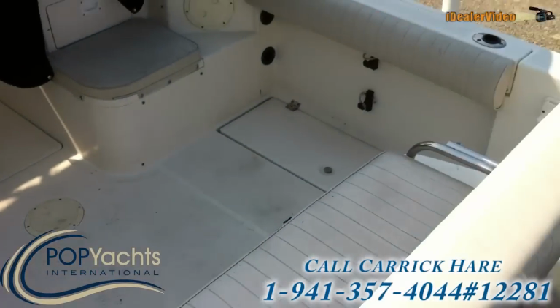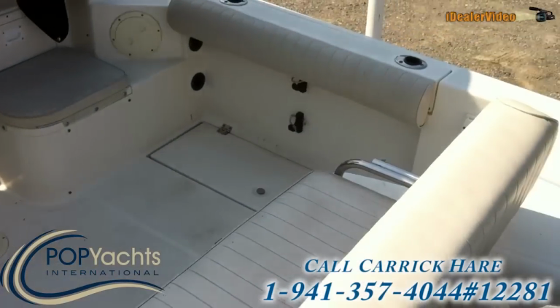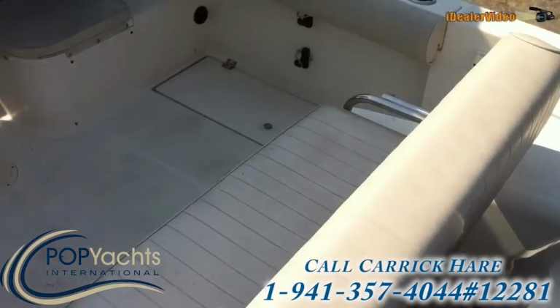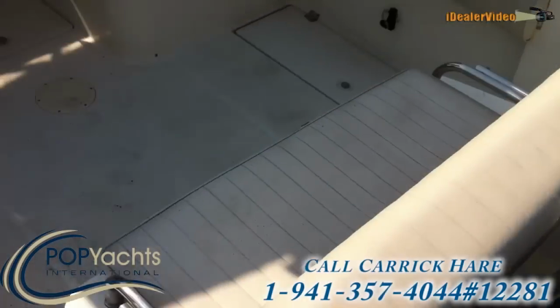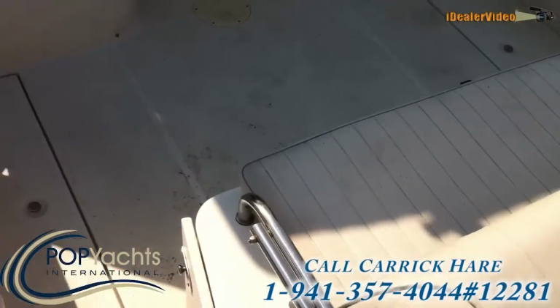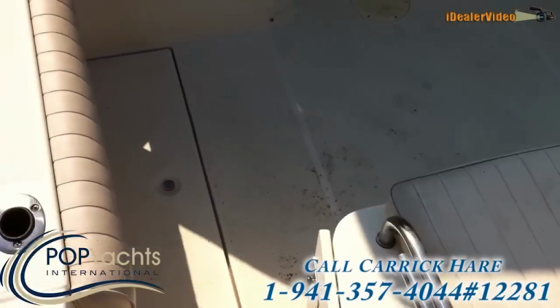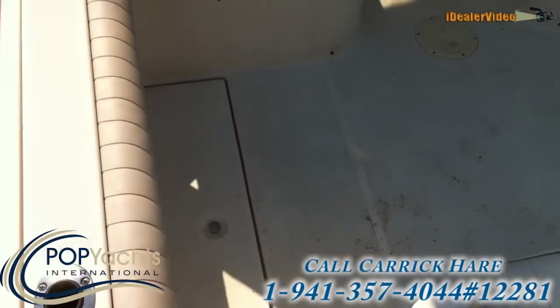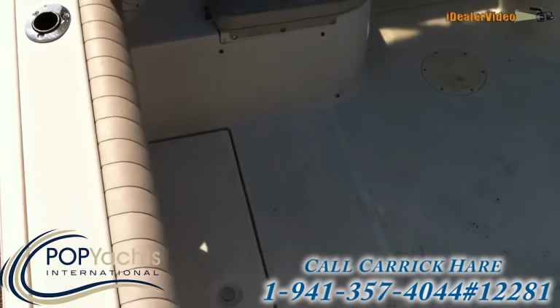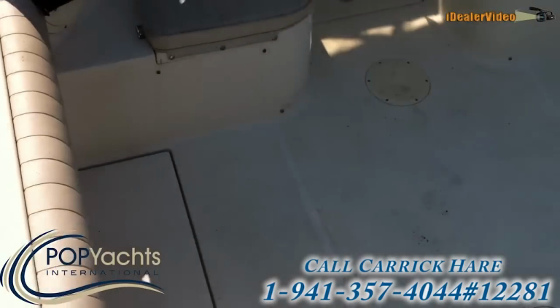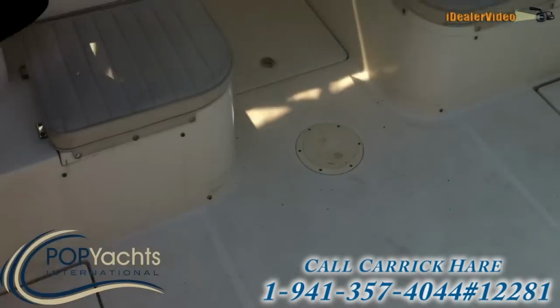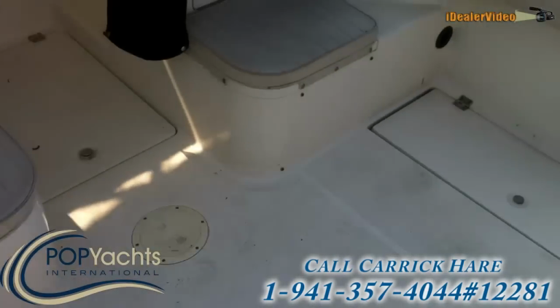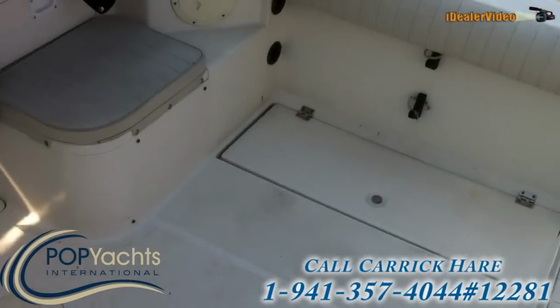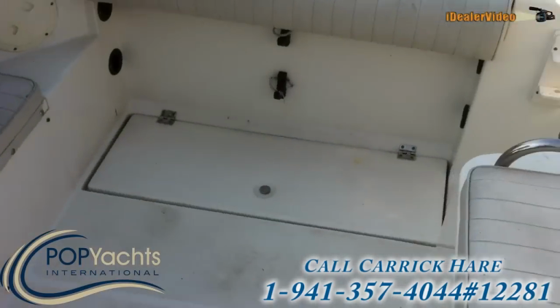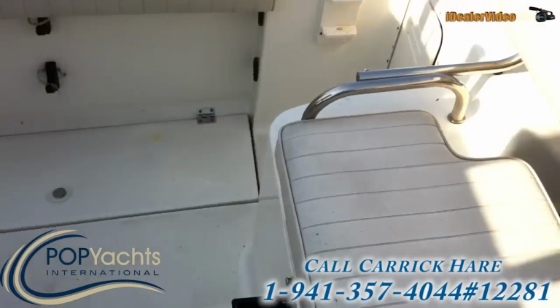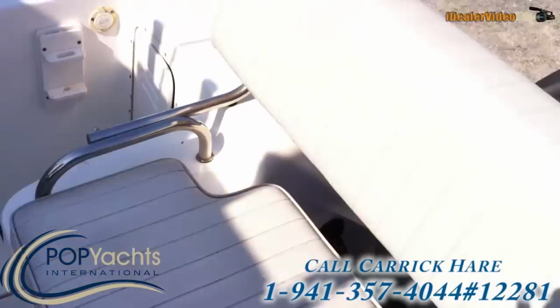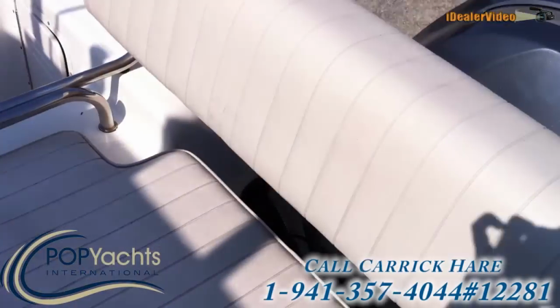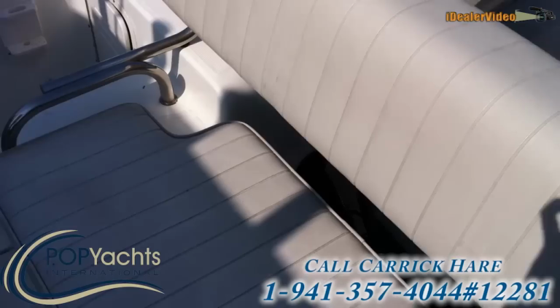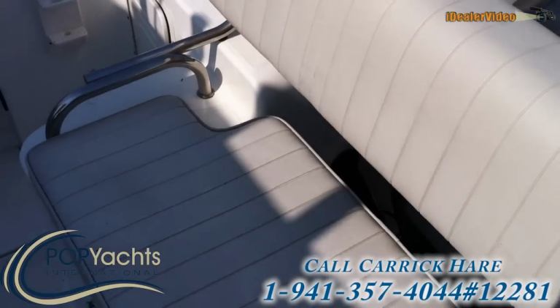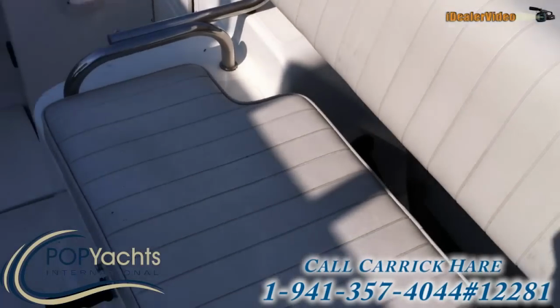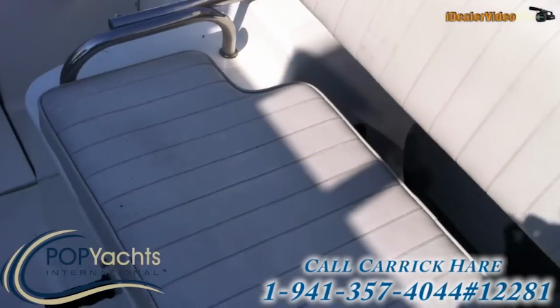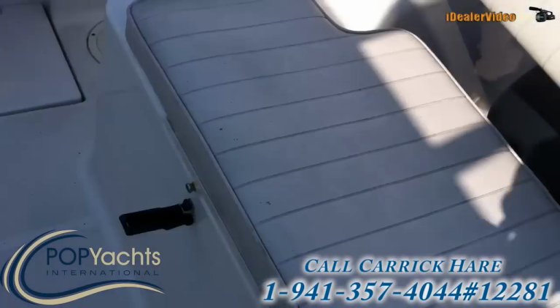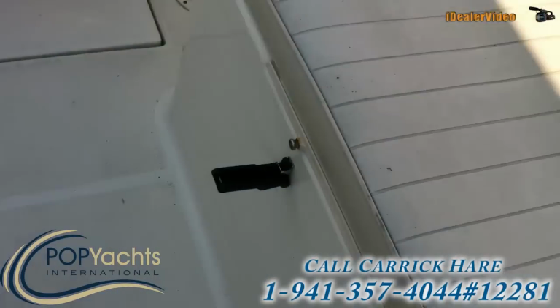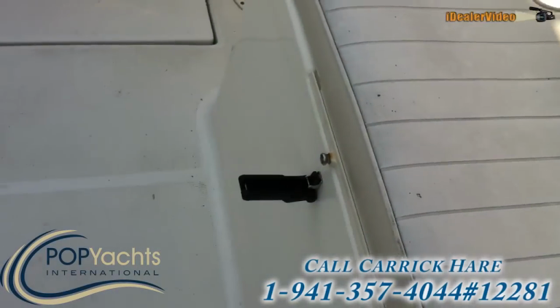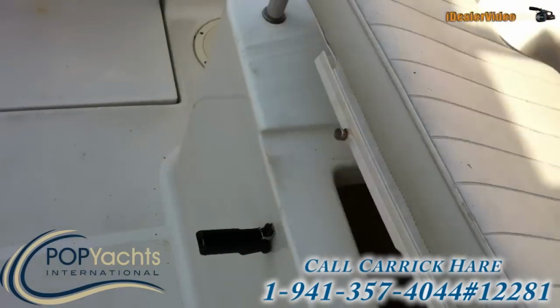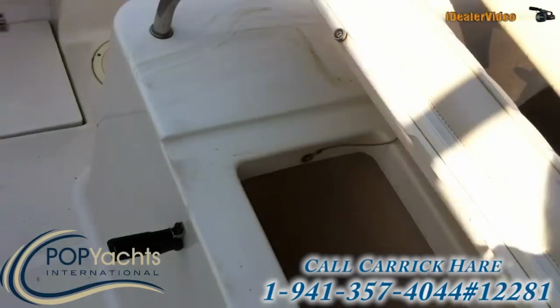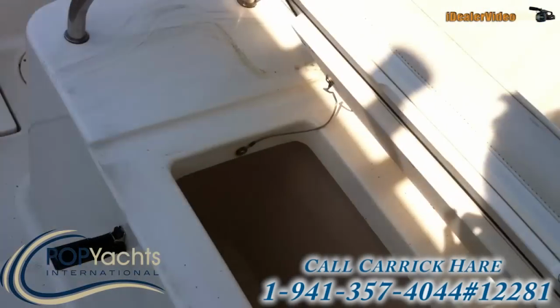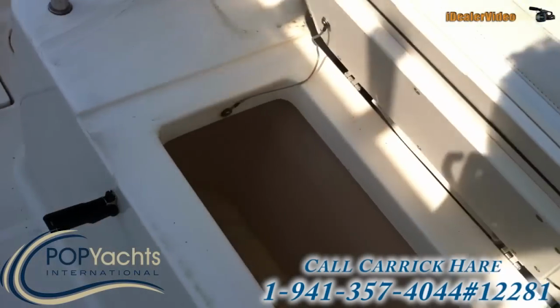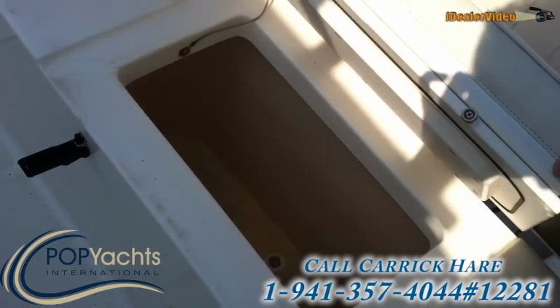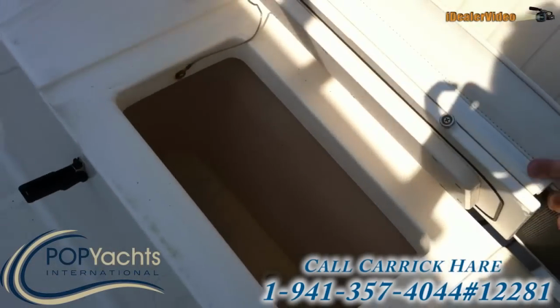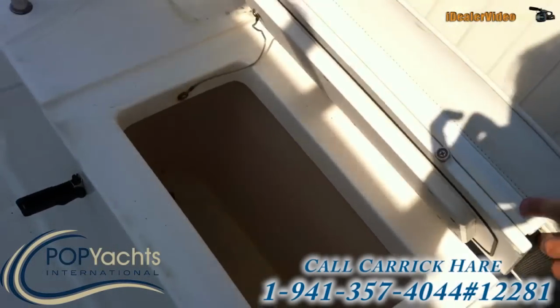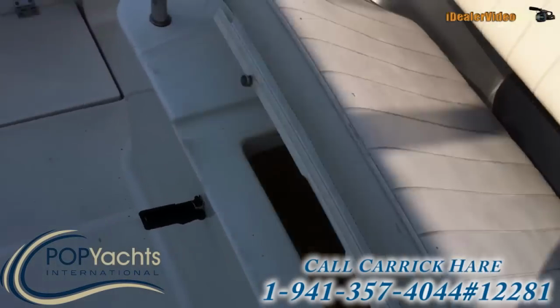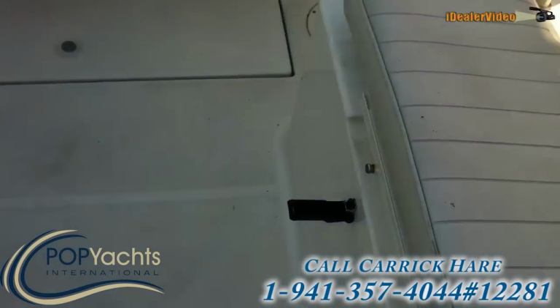There's actually a lot of room back here. The seat drops down and there's some storage under there.